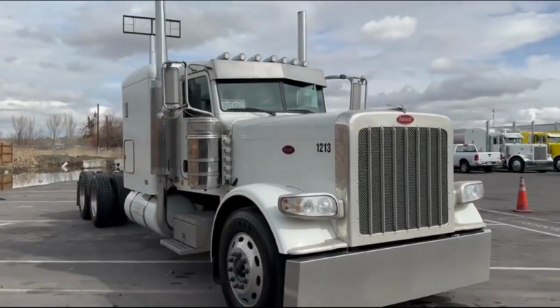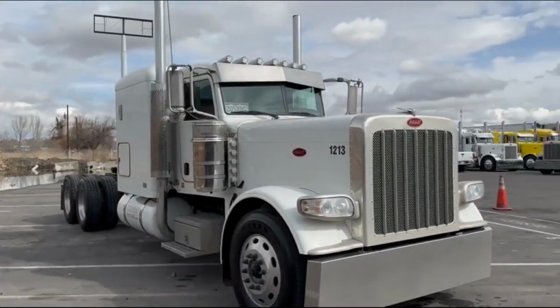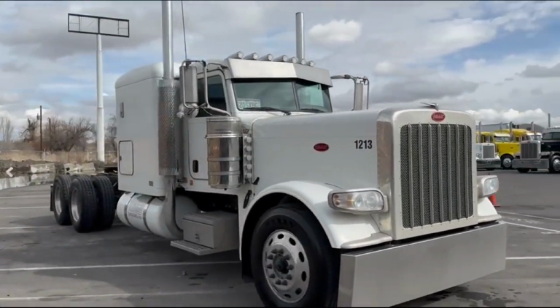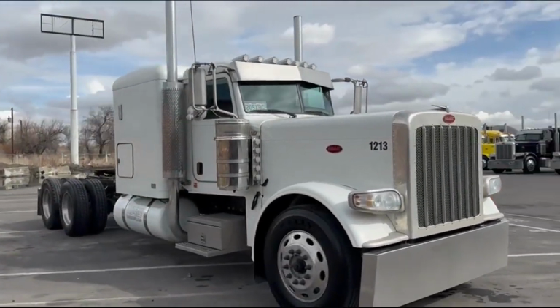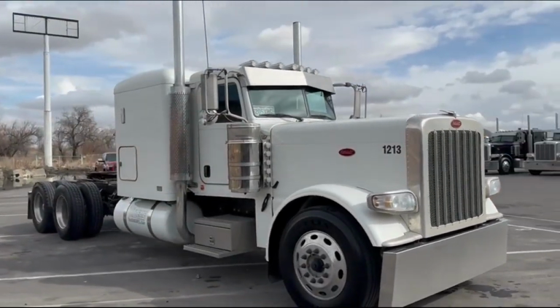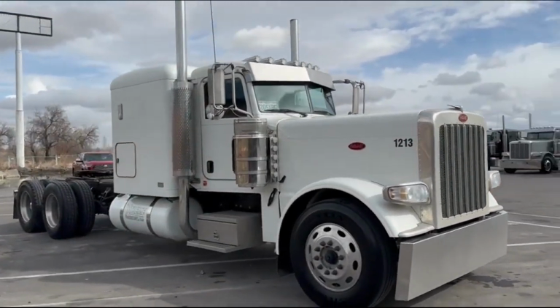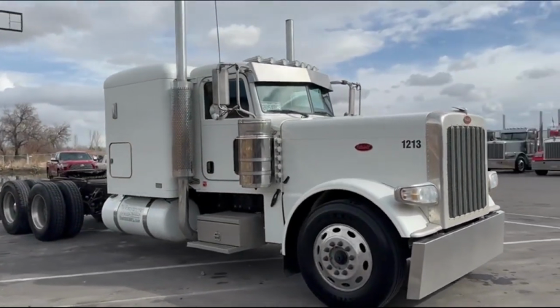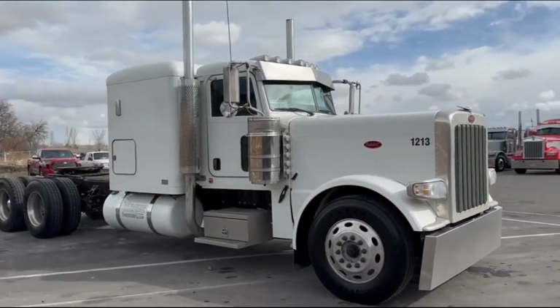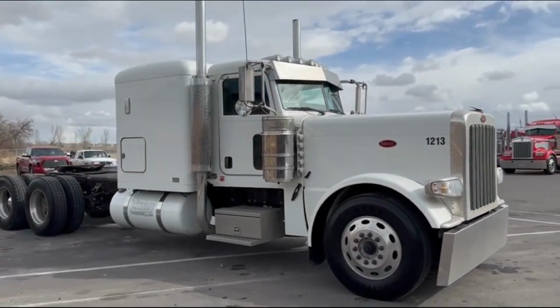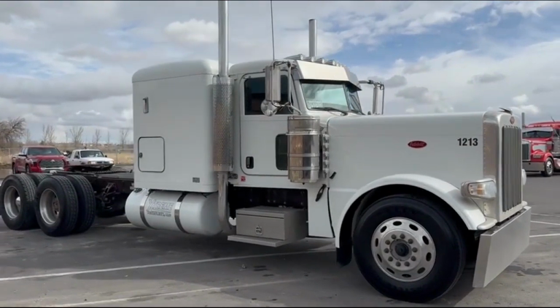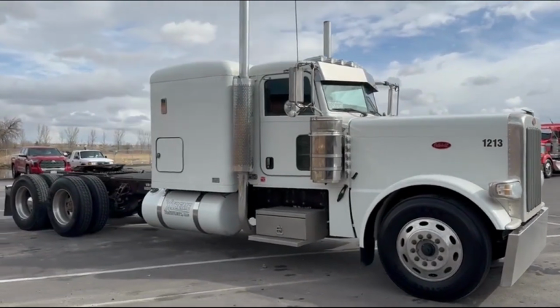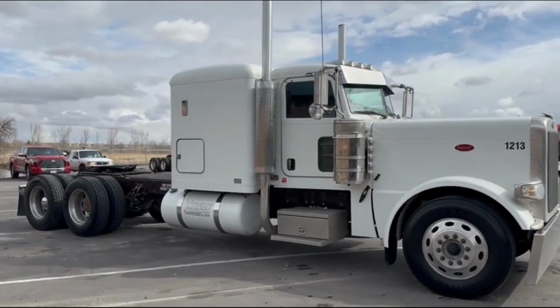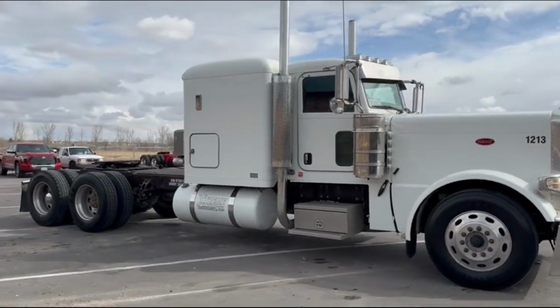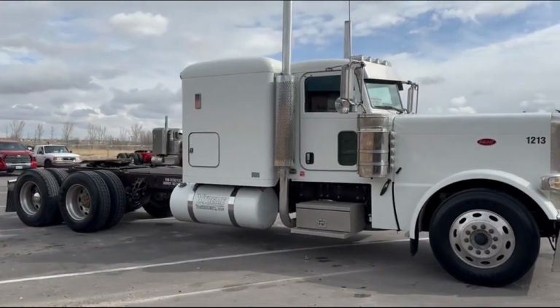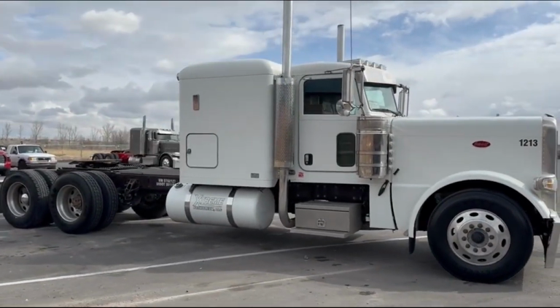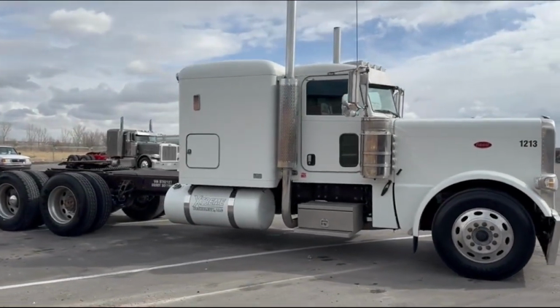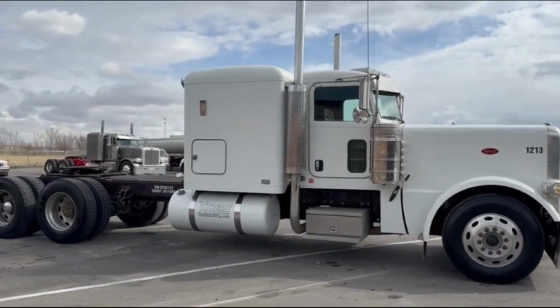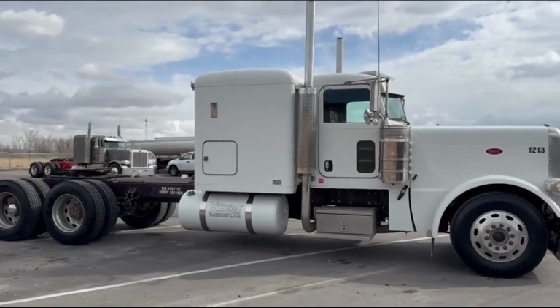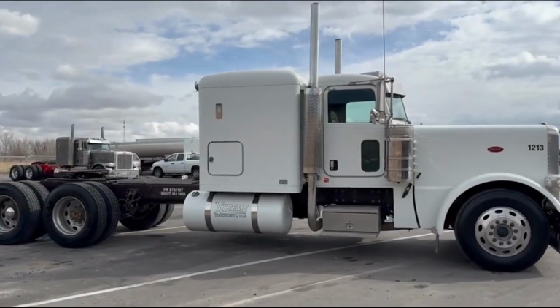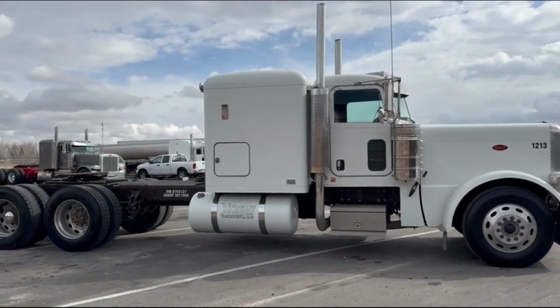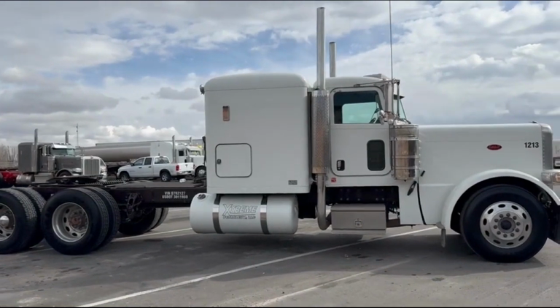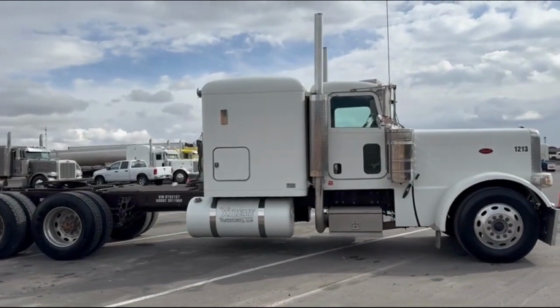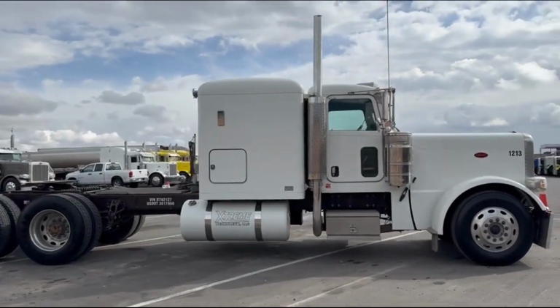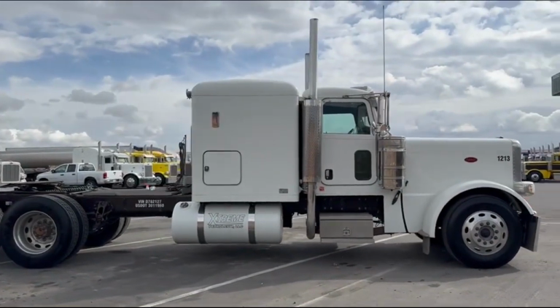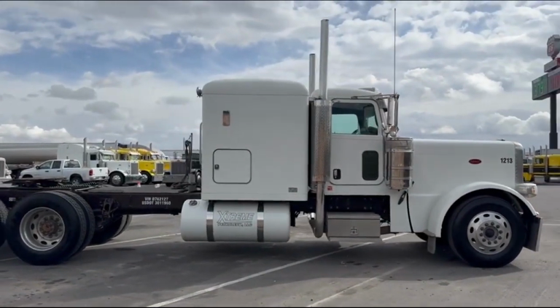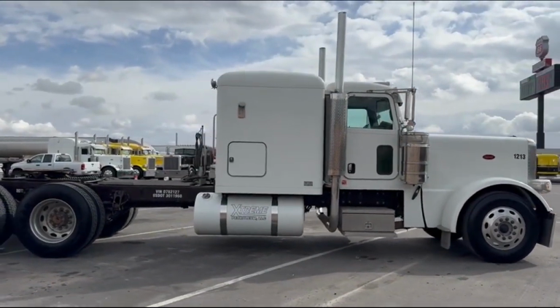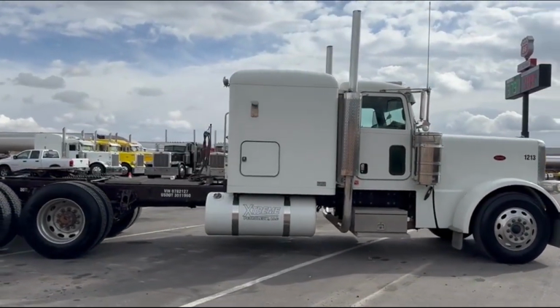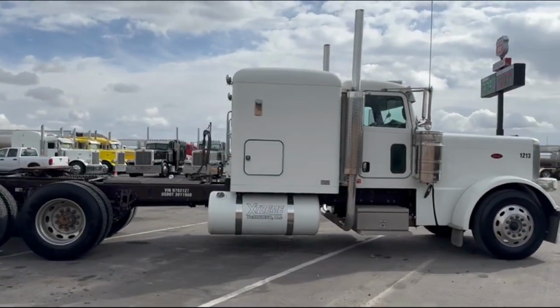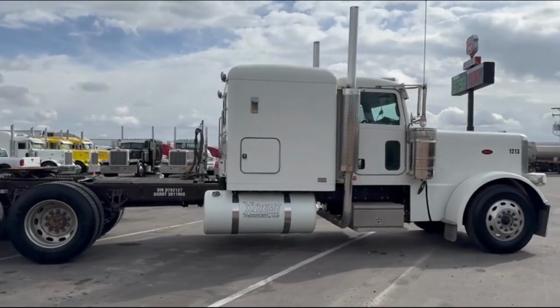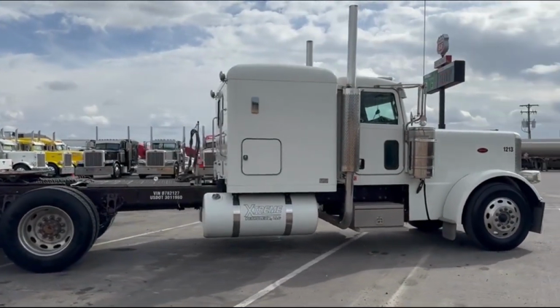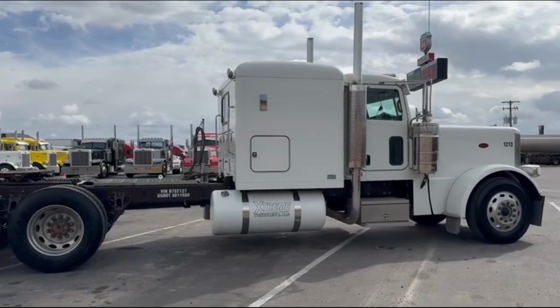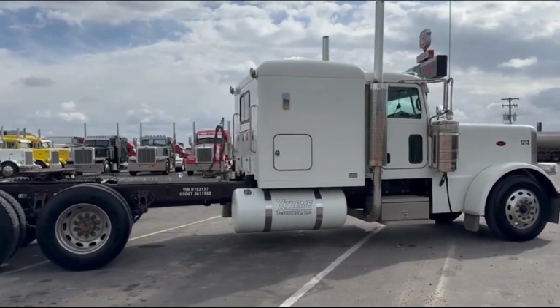The engine in this truck has been emissions deleted and tuned, so it runs good. 405,000 miles on it. But if you're in a place where you've got emissions, do not buy this truck, or know that you'll have to put emissions on it.